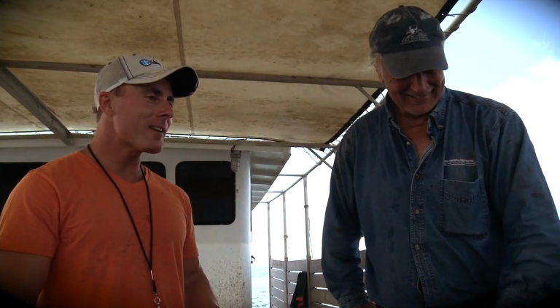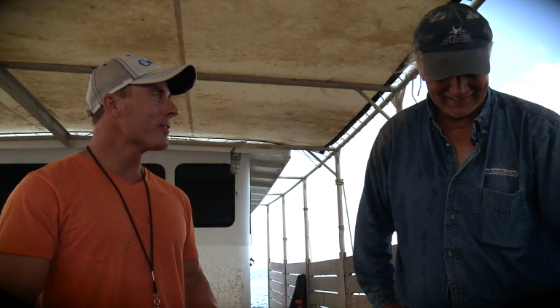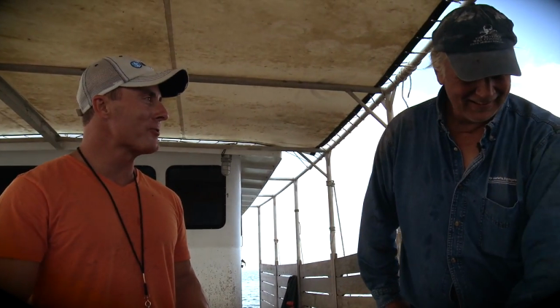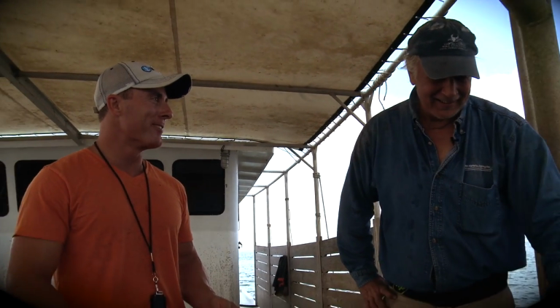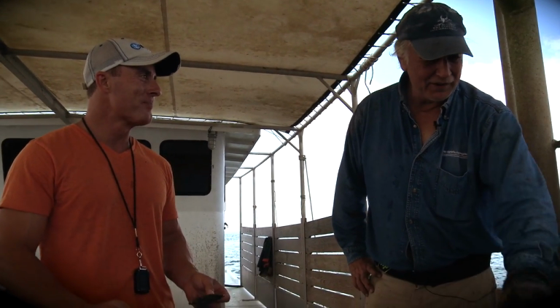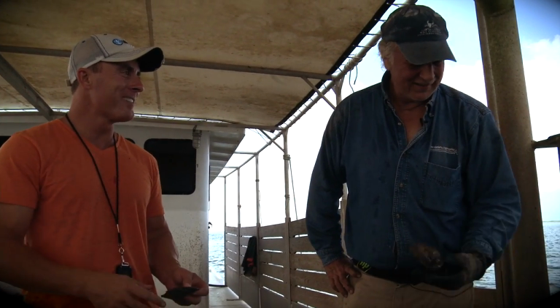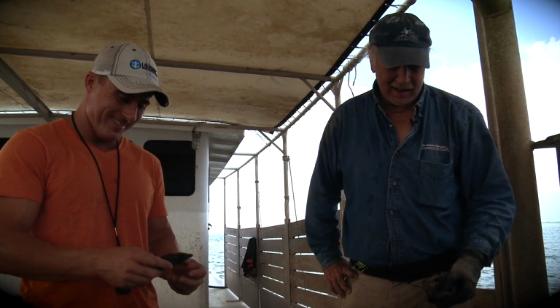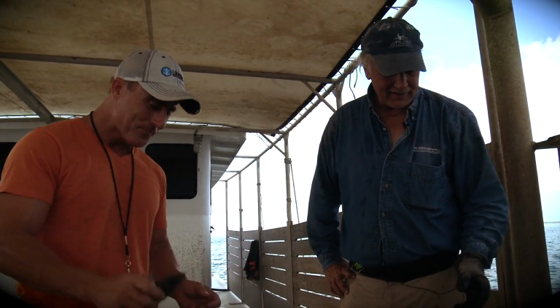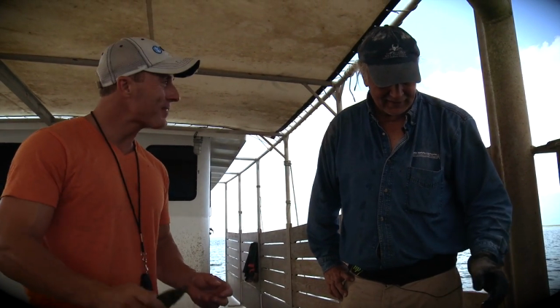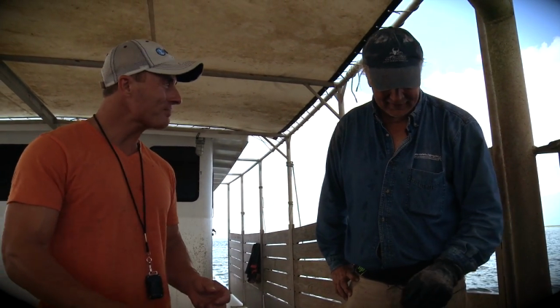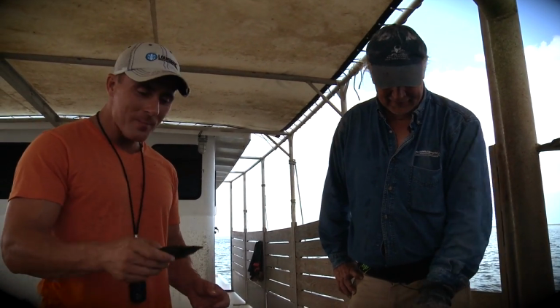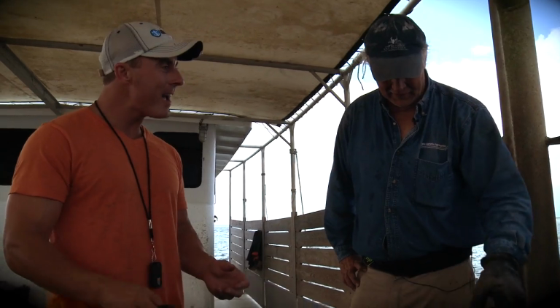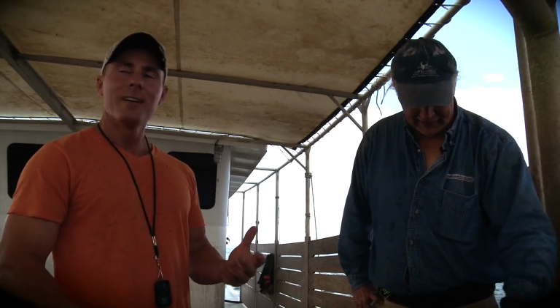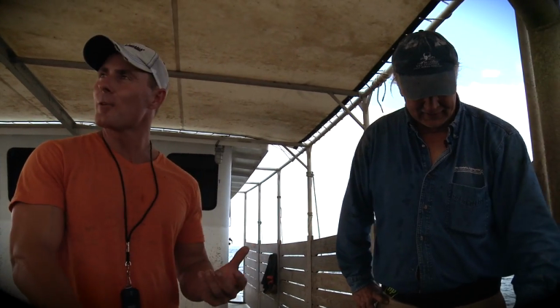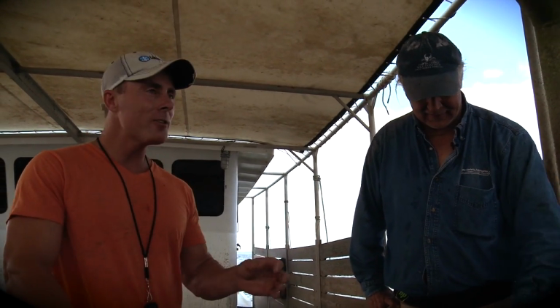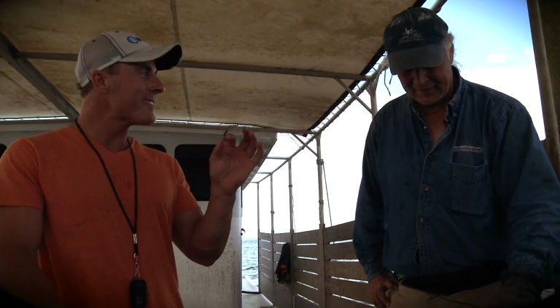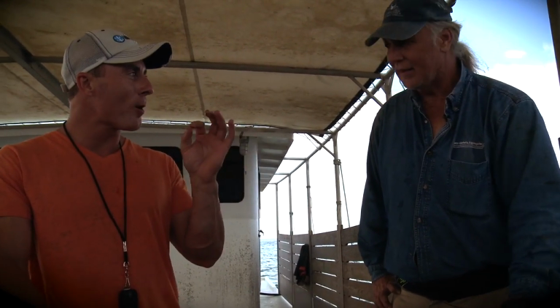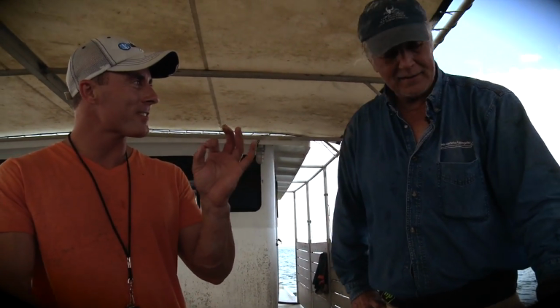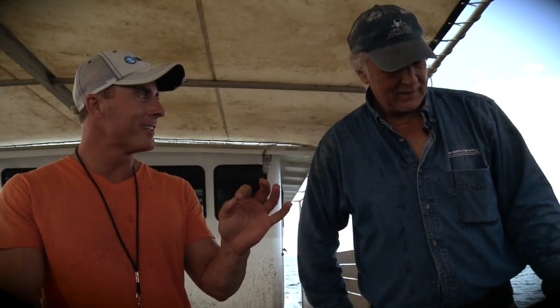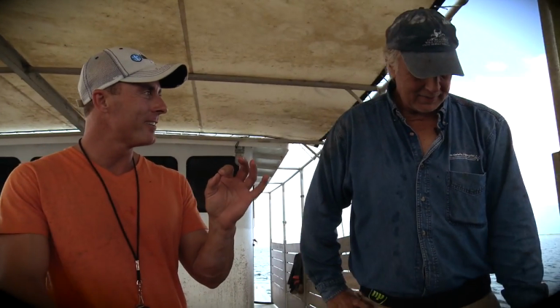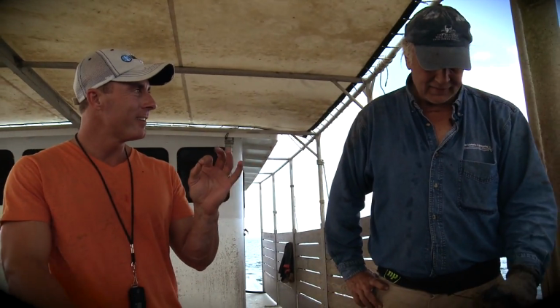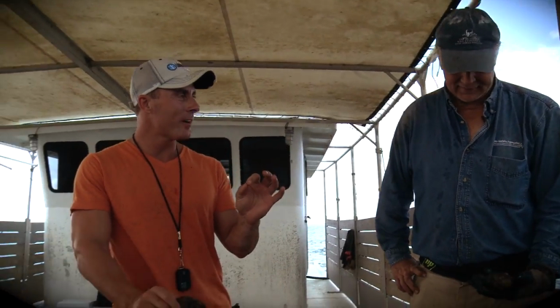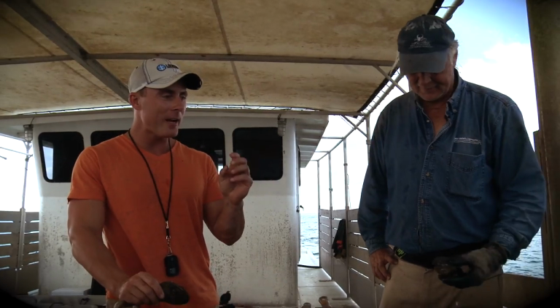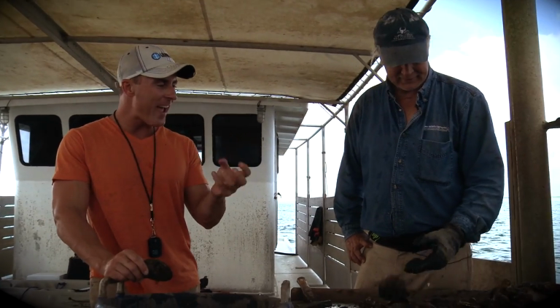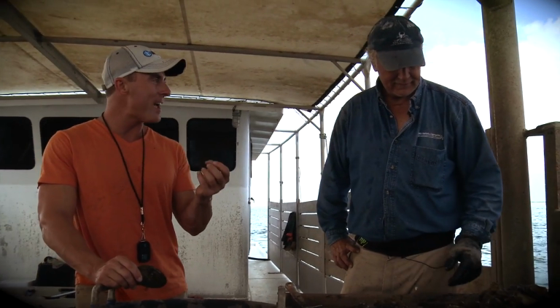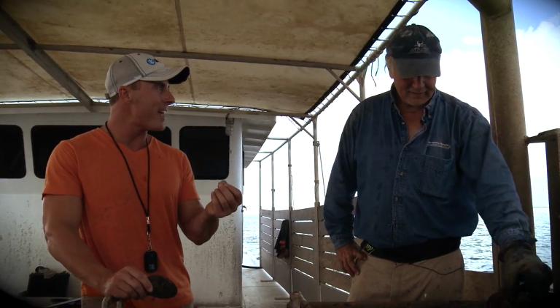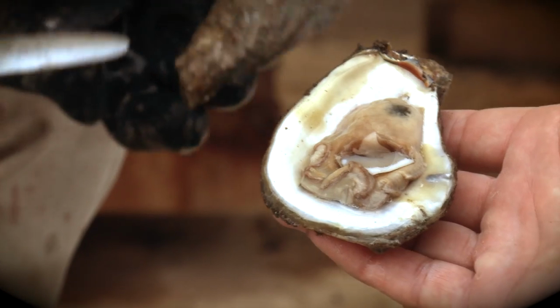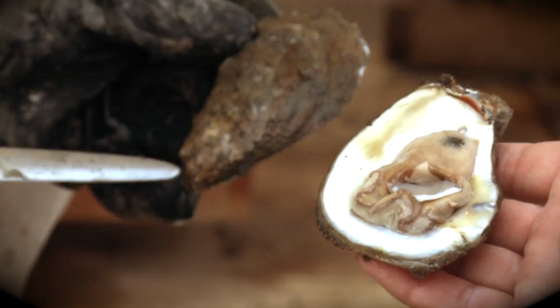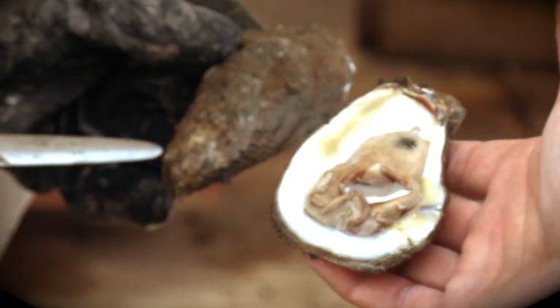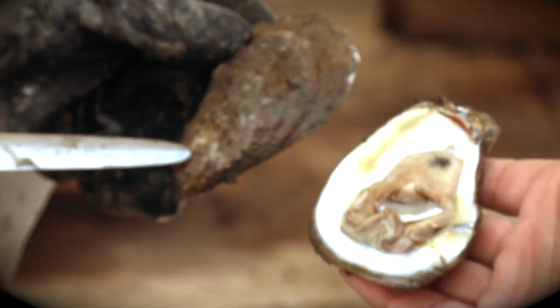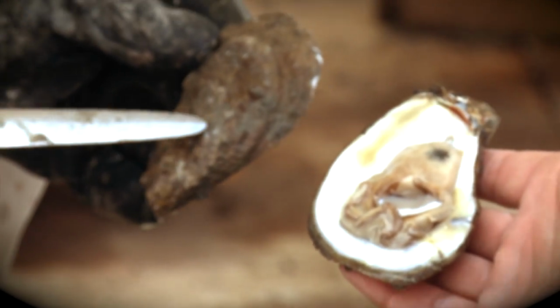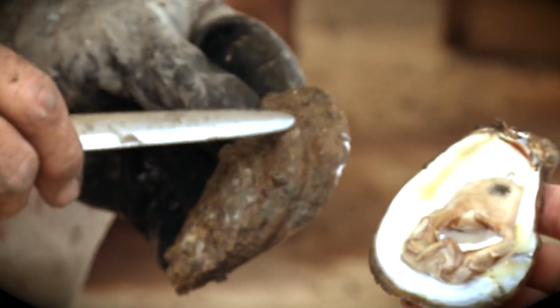You guys have a pretty good grocery store out here. When they're good like that — I tell you, that is the perfect salinity. Fat and full of taste. They don't really get much better than that. That's just unbelievable.